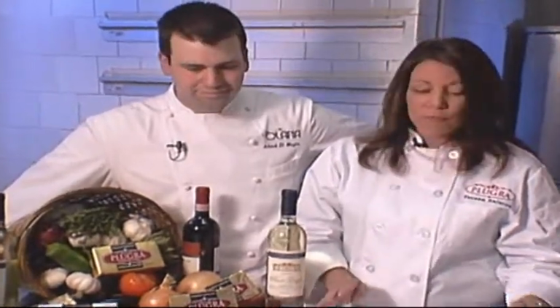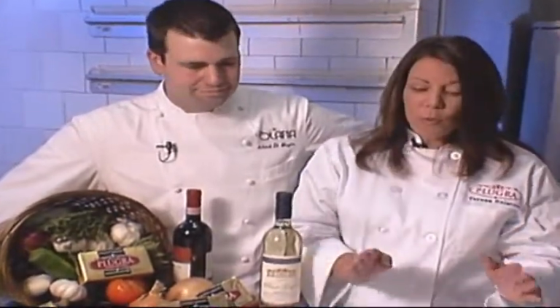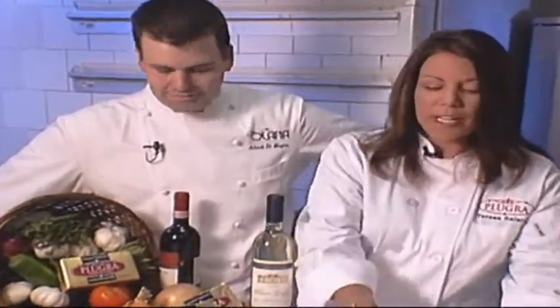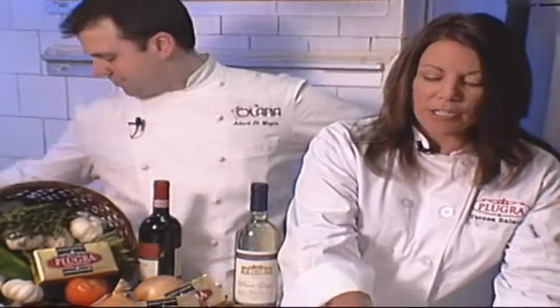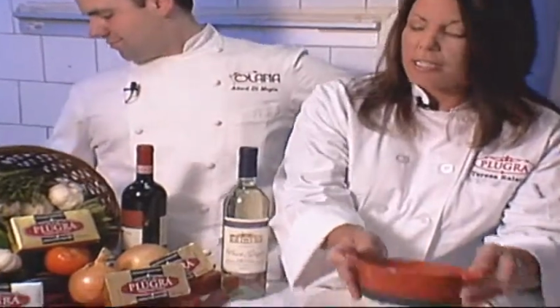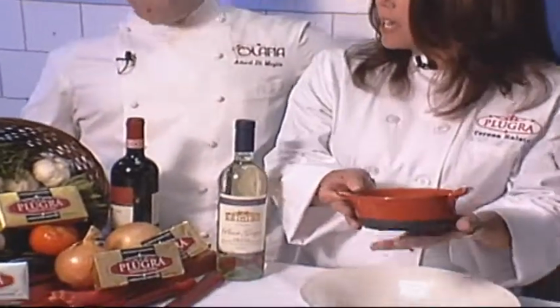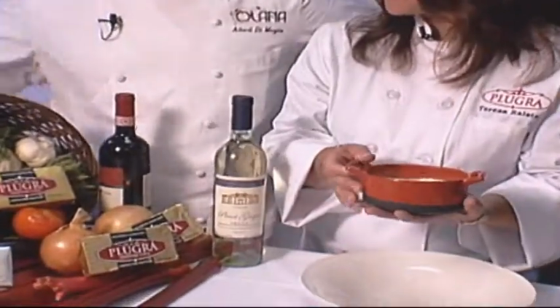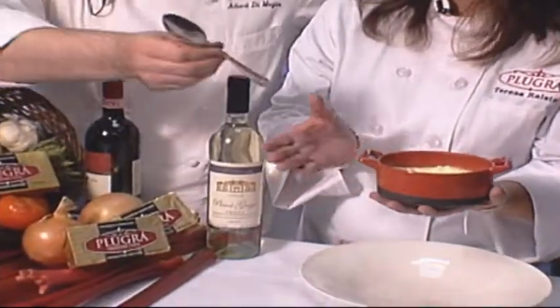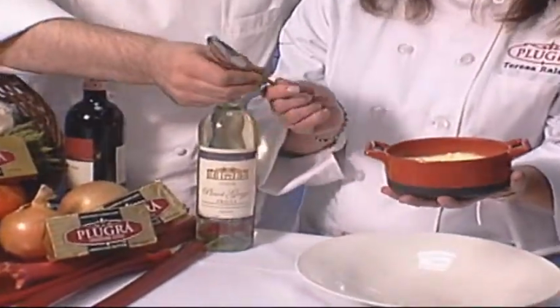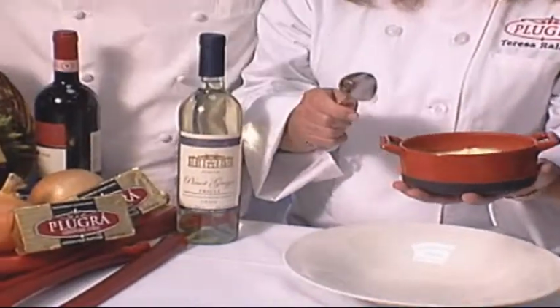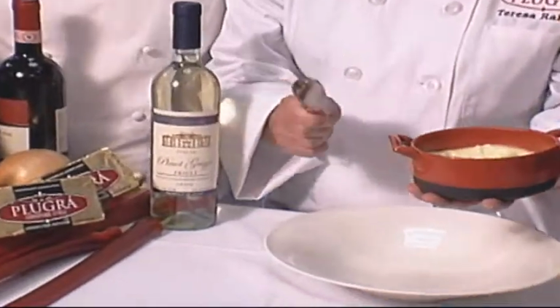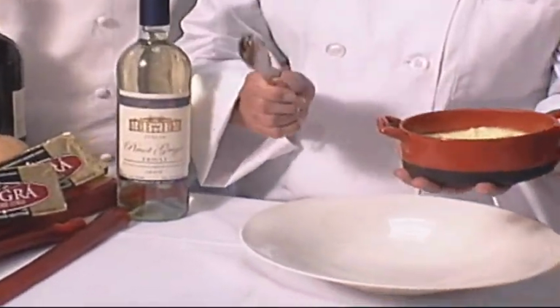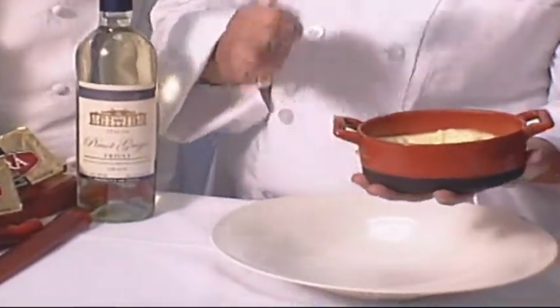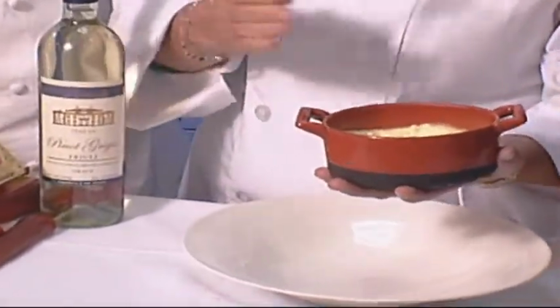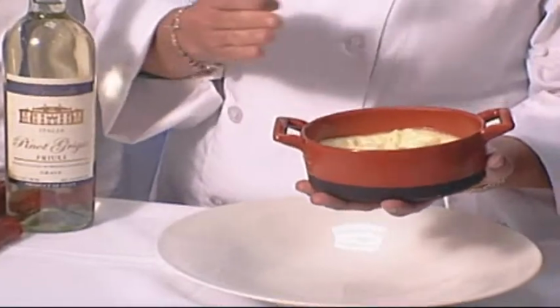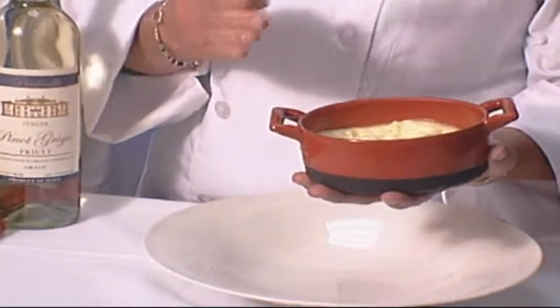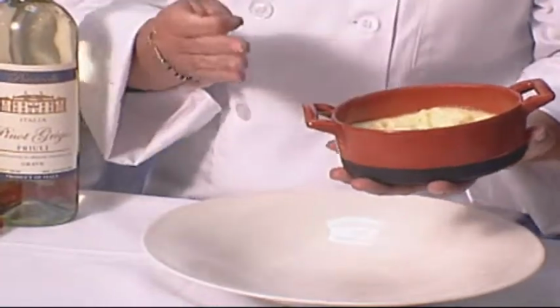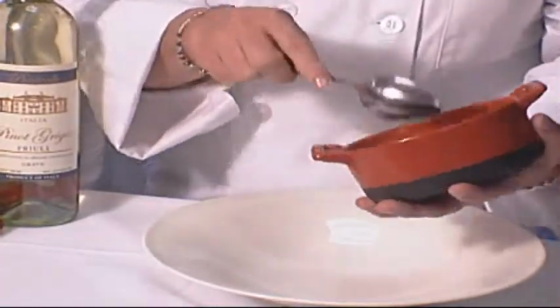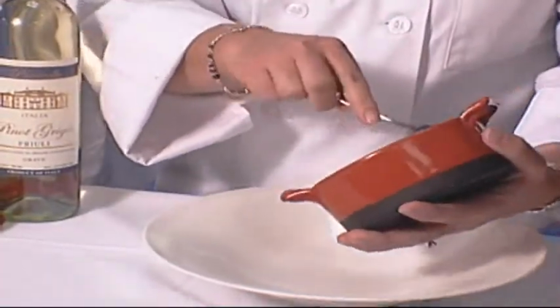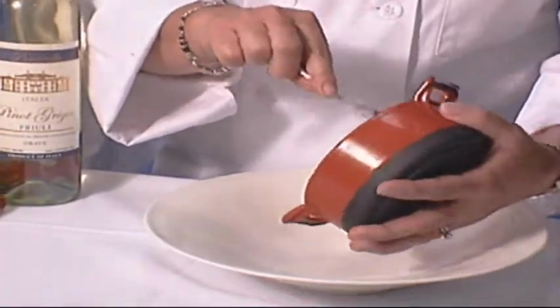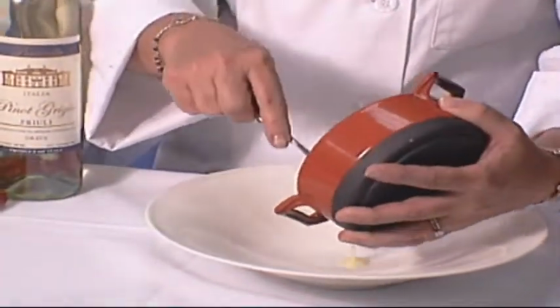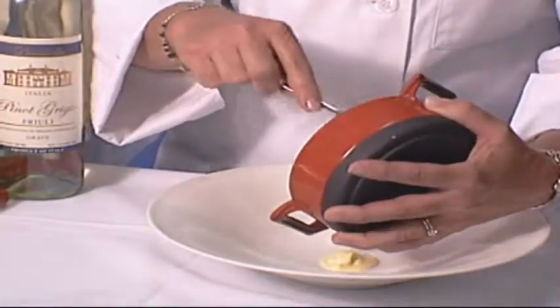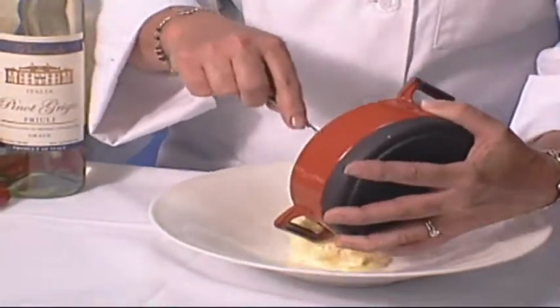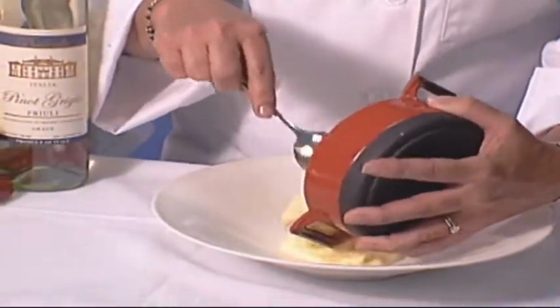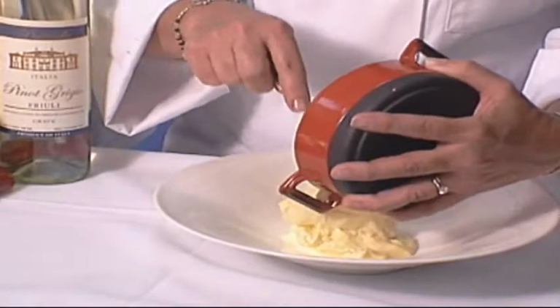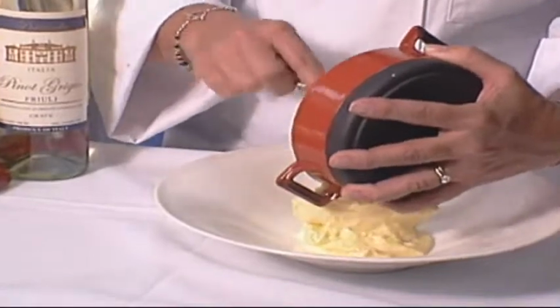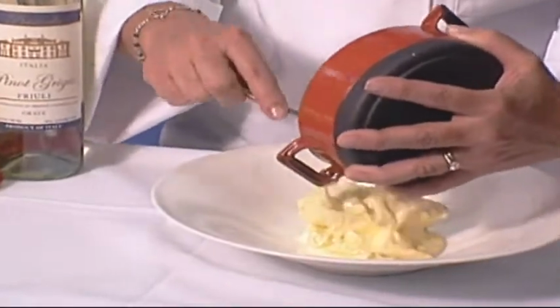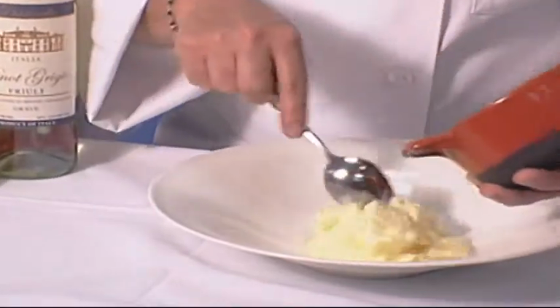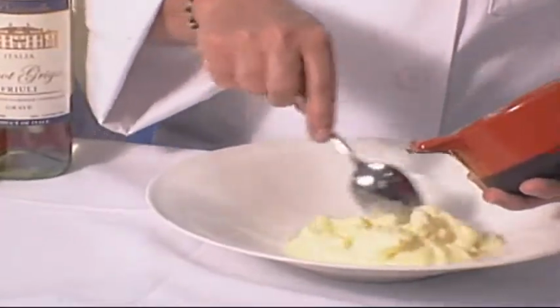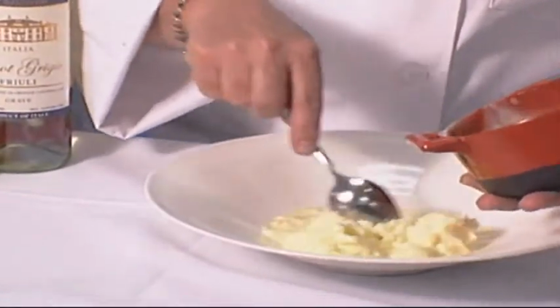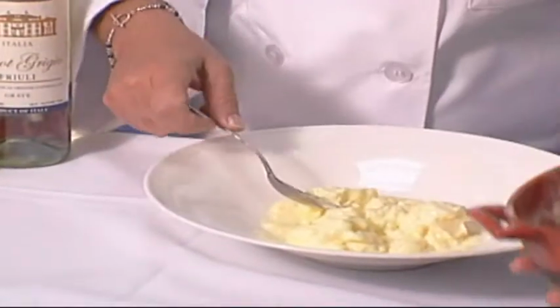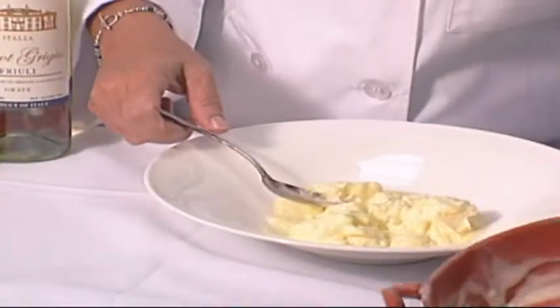What I've got here is the Plougra European Style Unsalted Butter, because you always want to control the amount of seasonings going into your dish, so we use the unsalted. It's all nice and whipped and soft and fluffy.